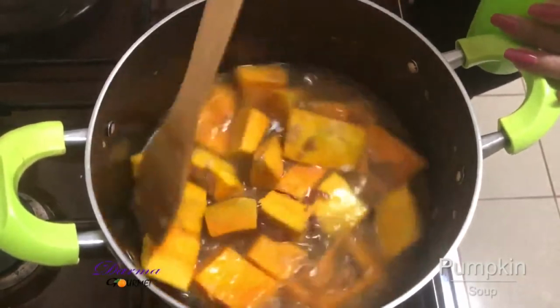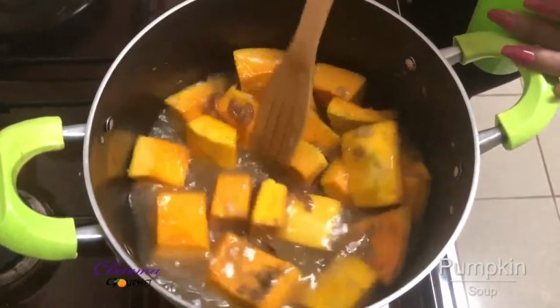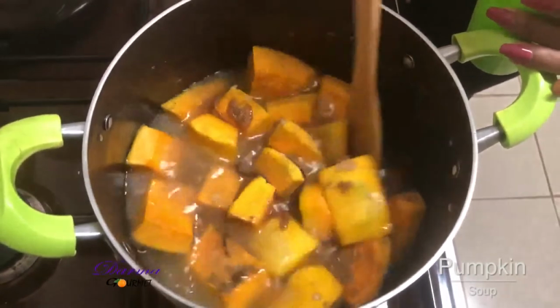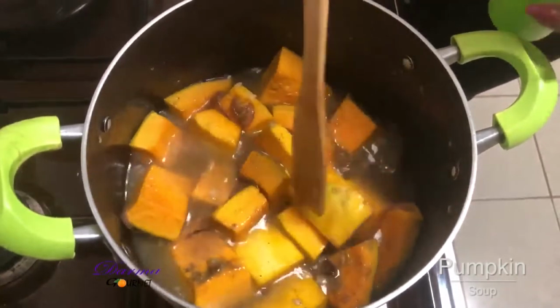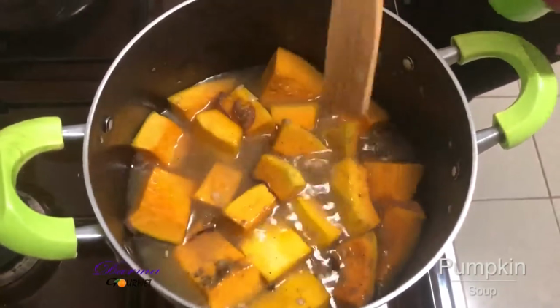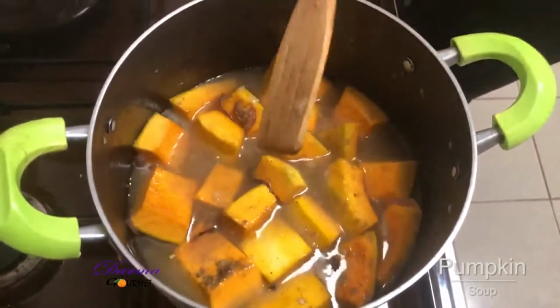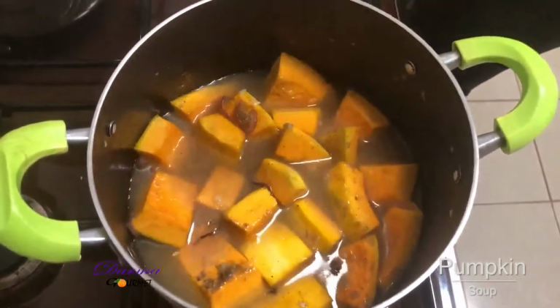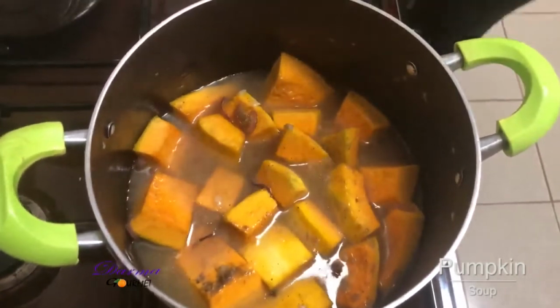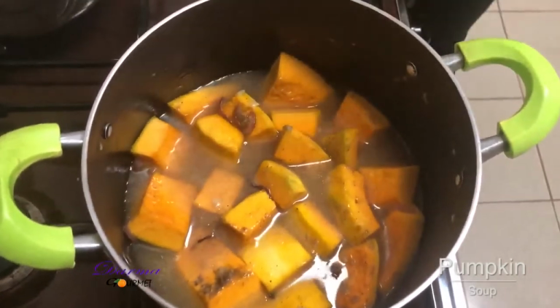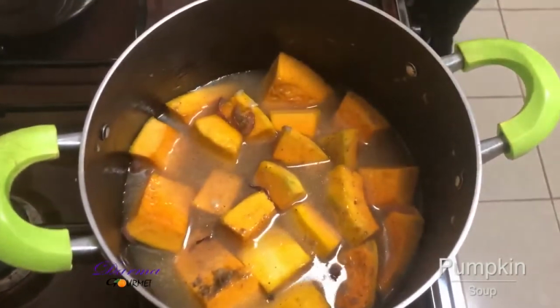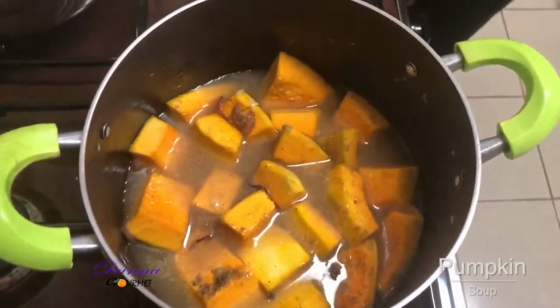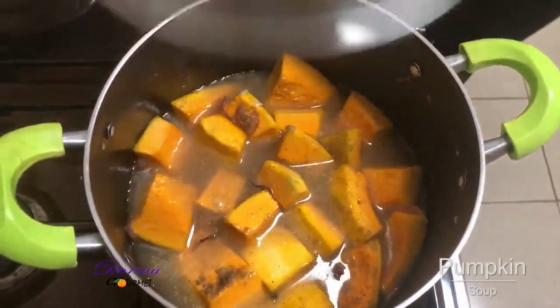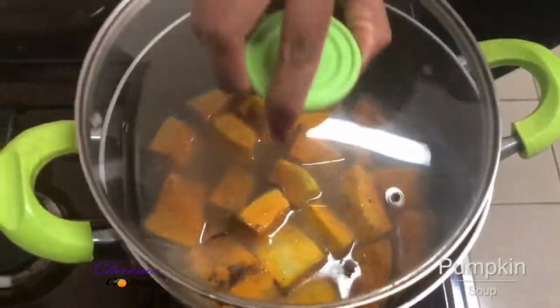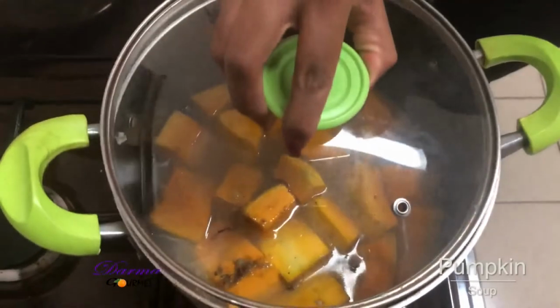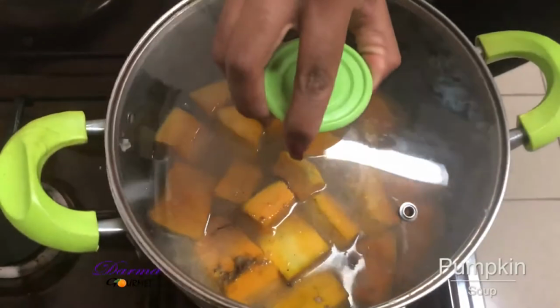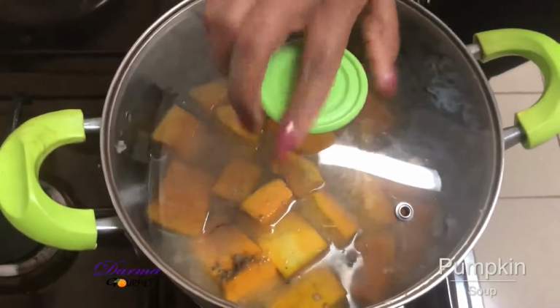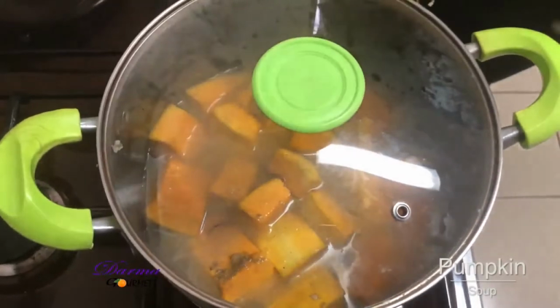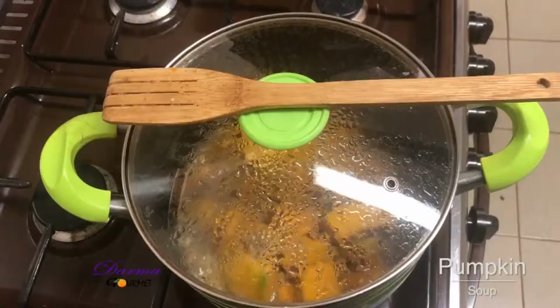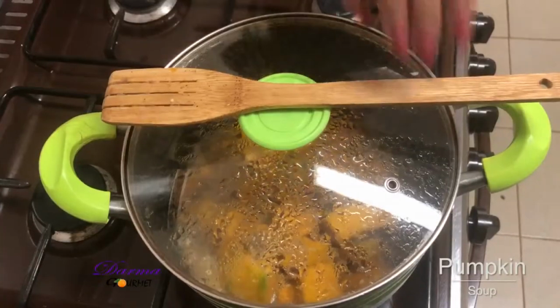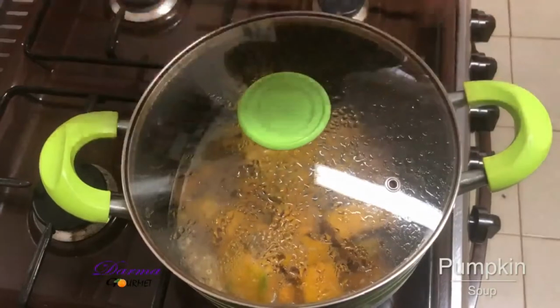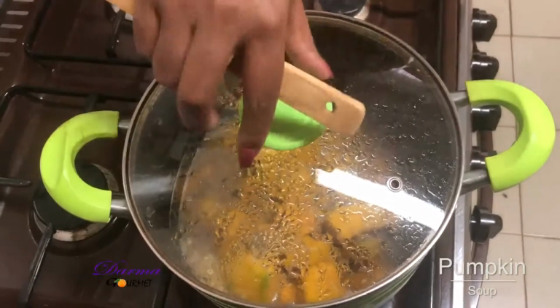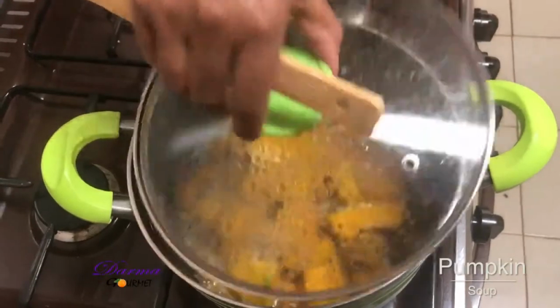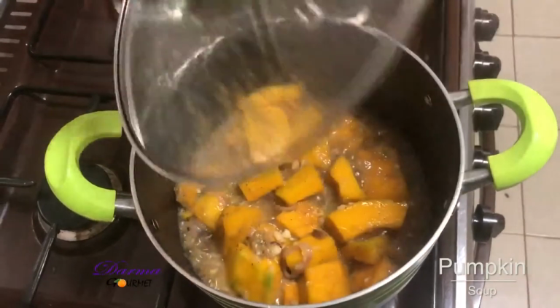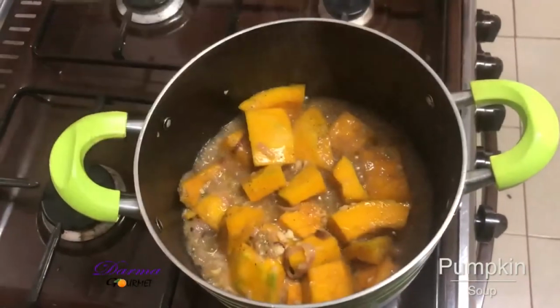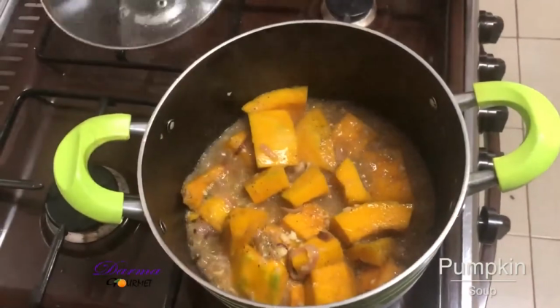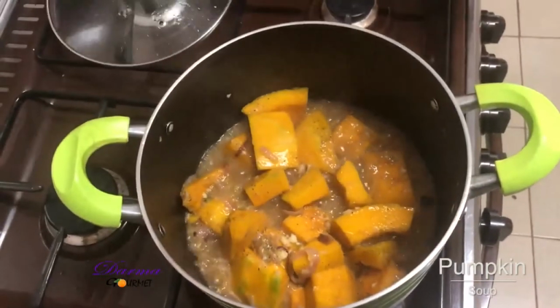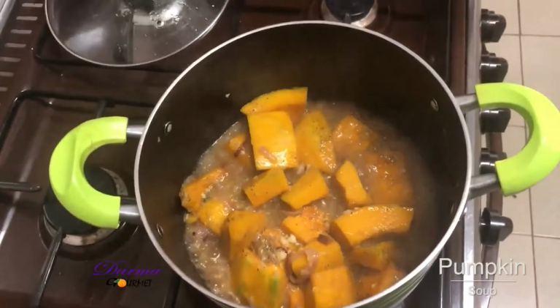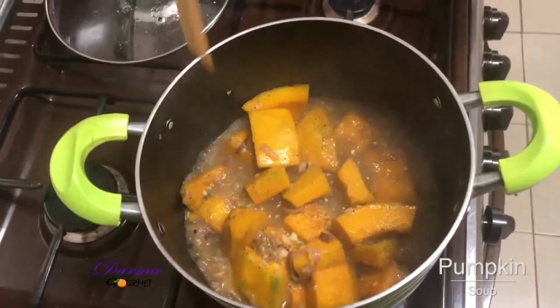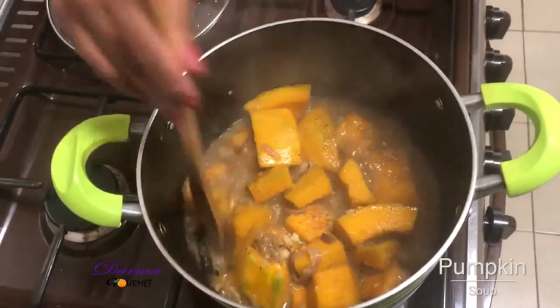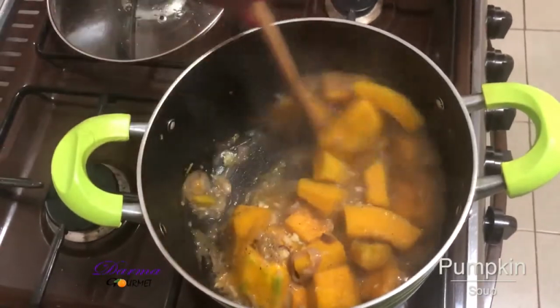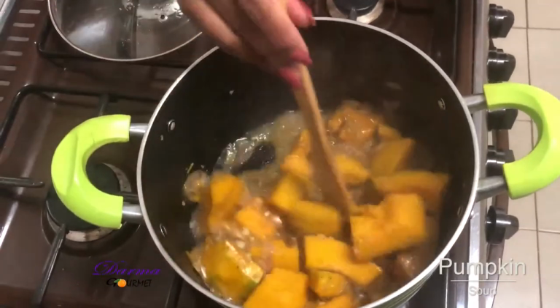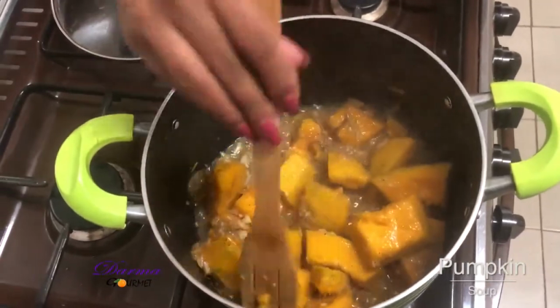I'll cover it up for it to cook. After about 10 minutes...